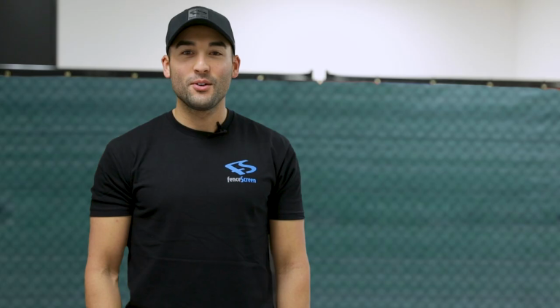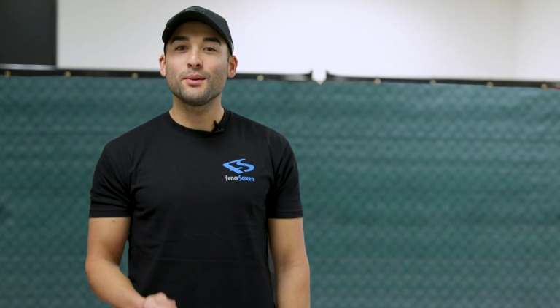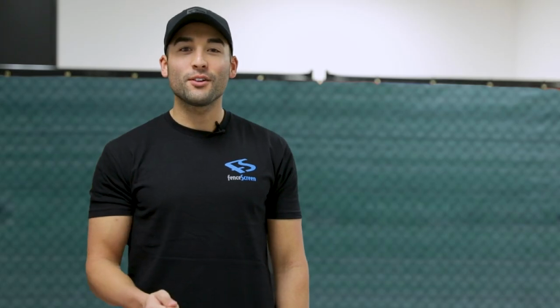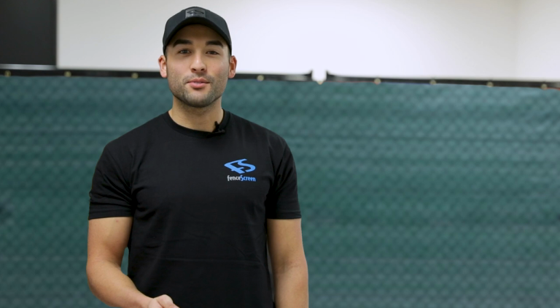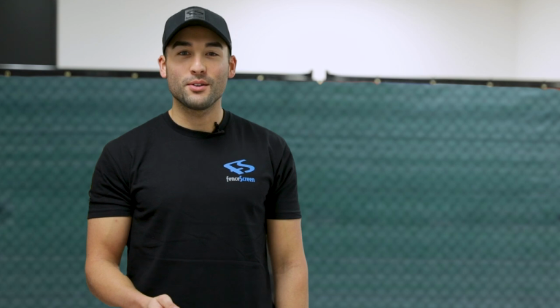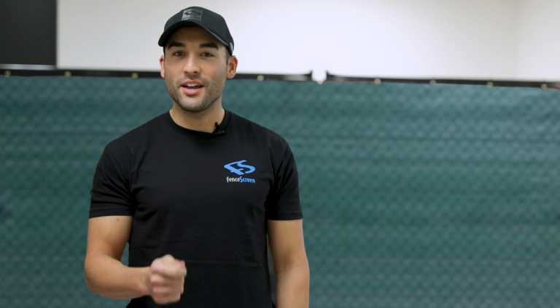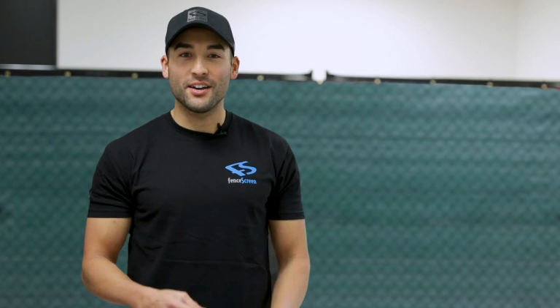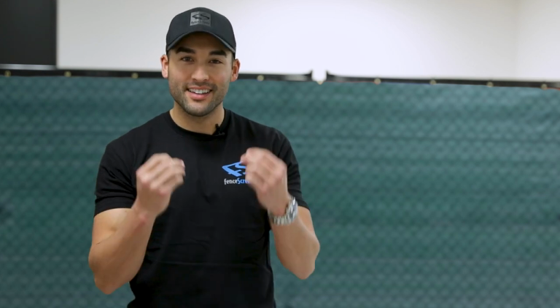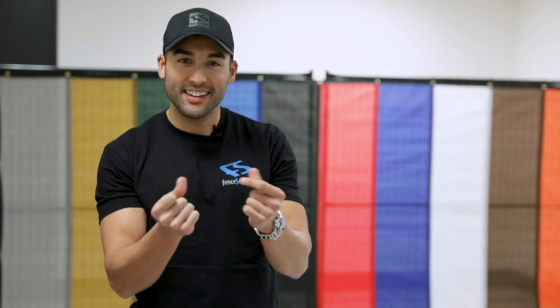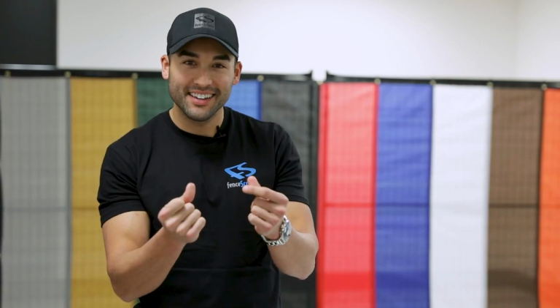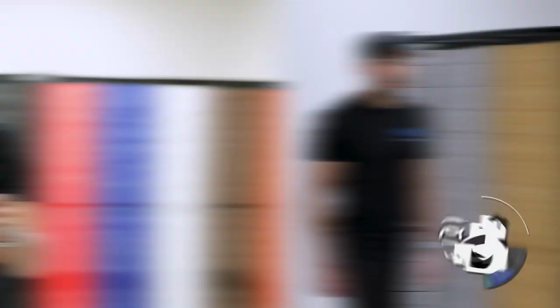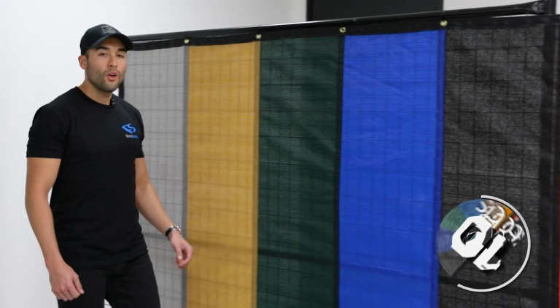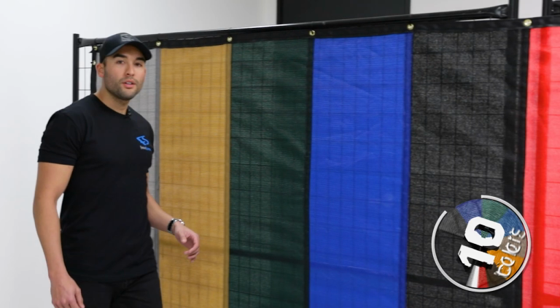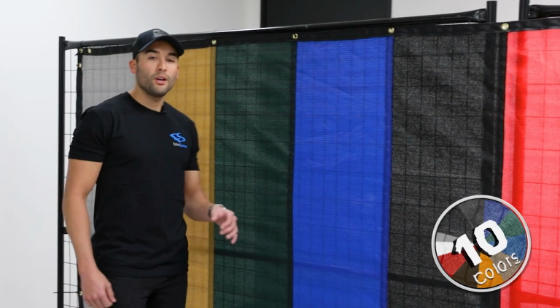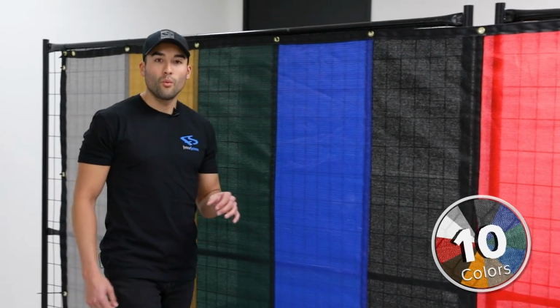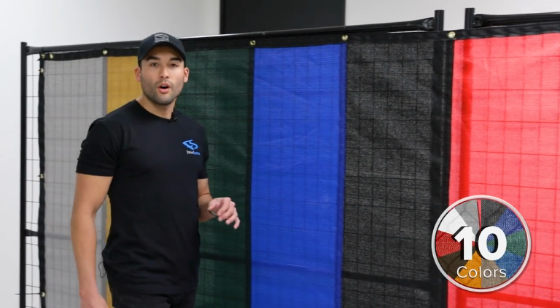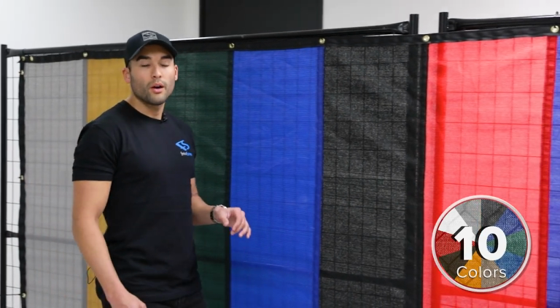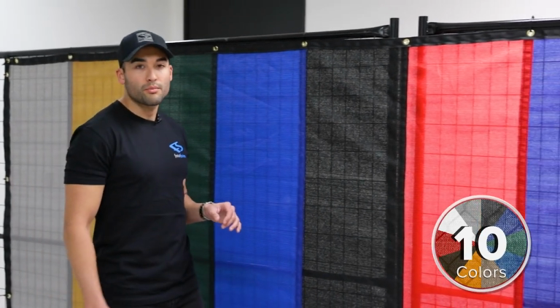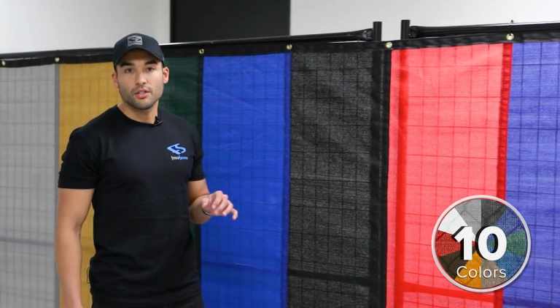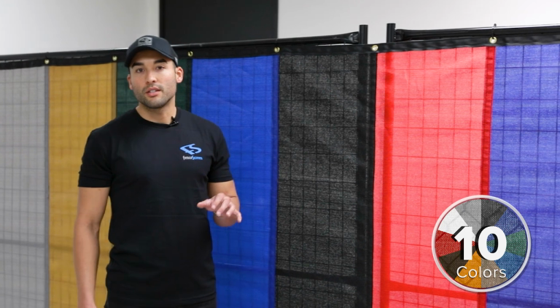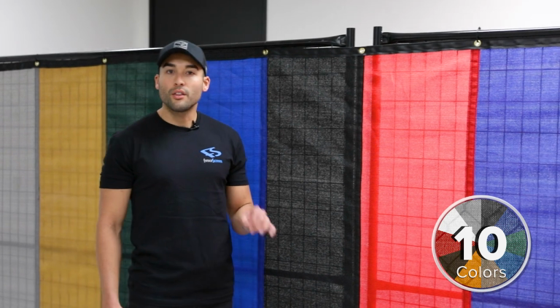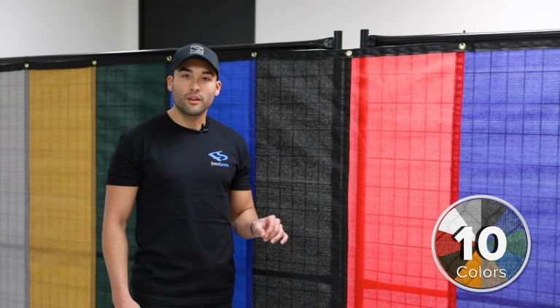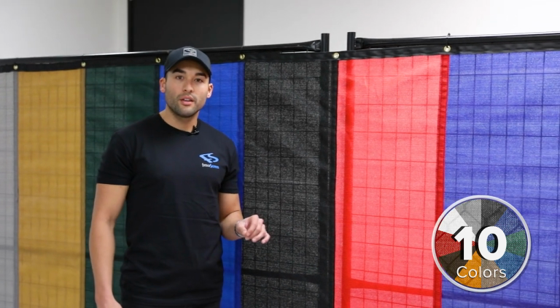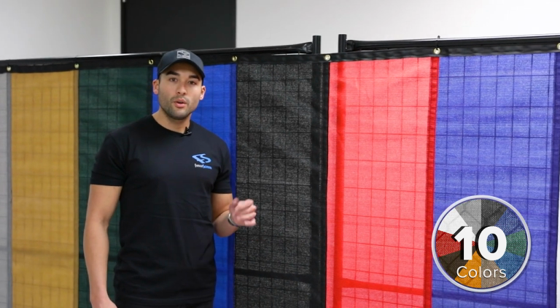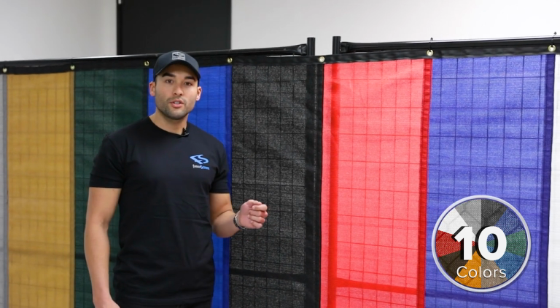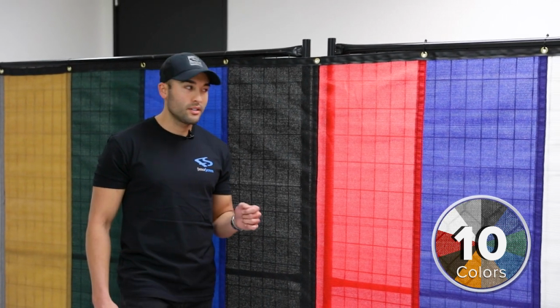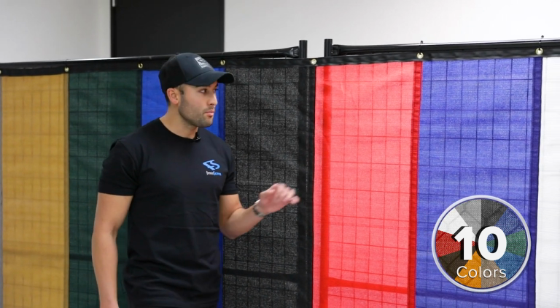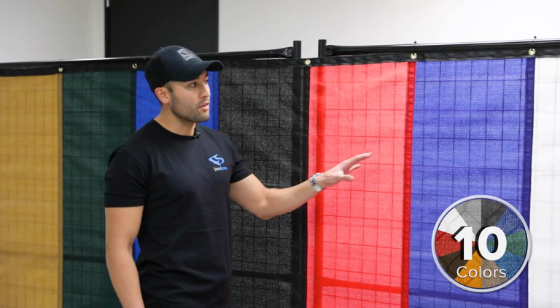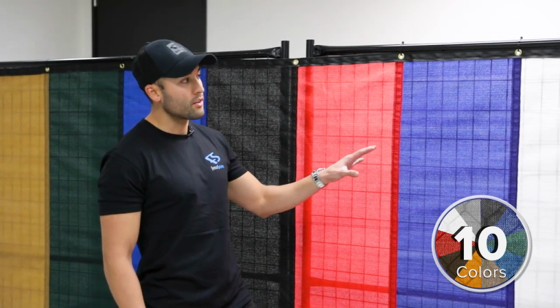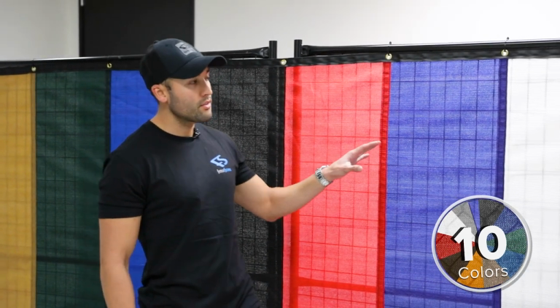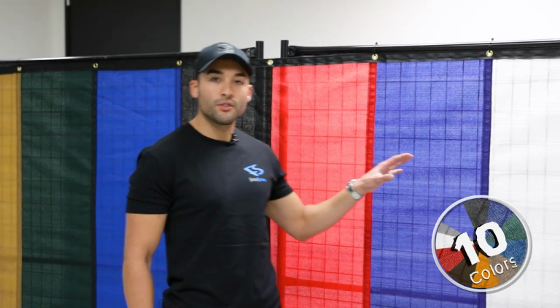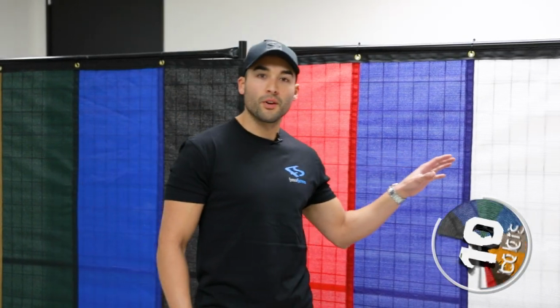When it comes to color options, we've got you covered. With this being one of the all-around best privacy screens on the market, we made sure to have a plethora of colors for you to choose from.